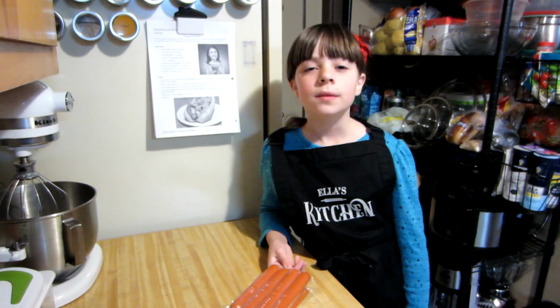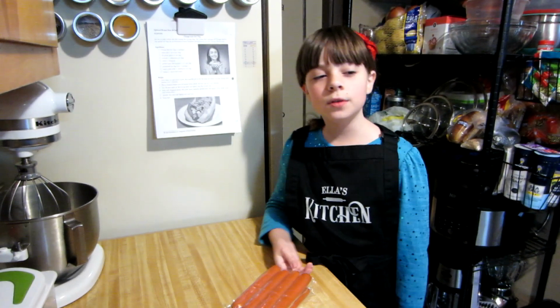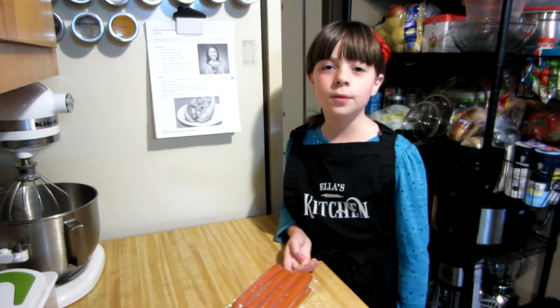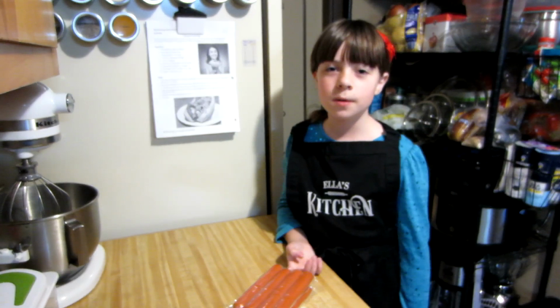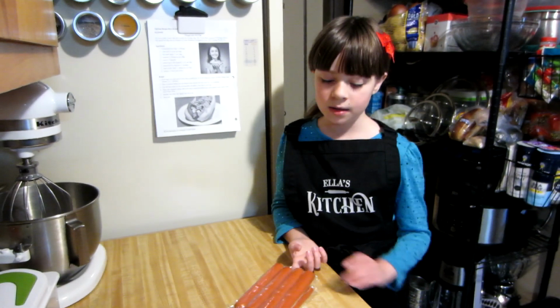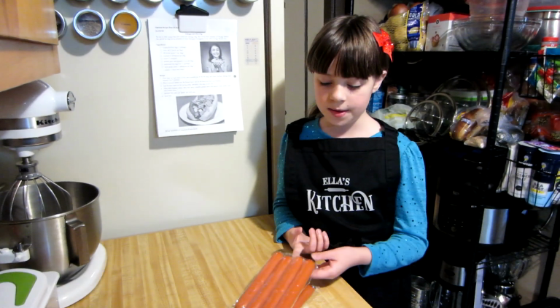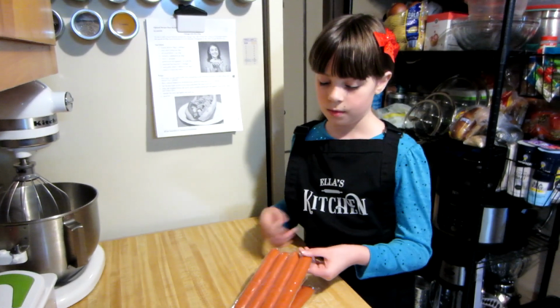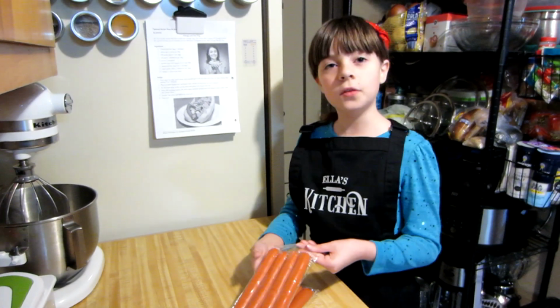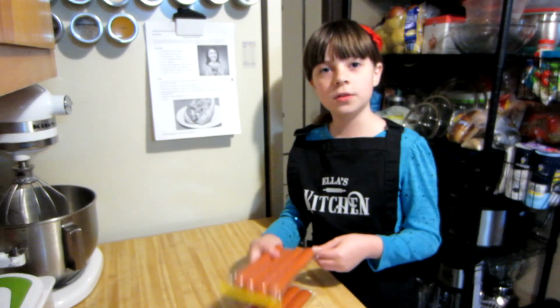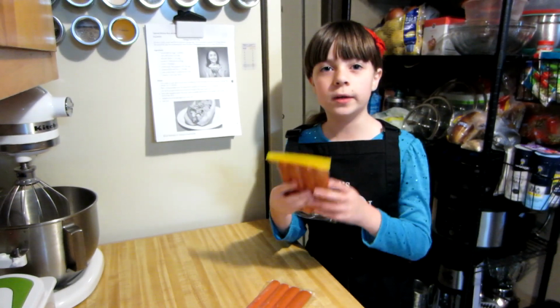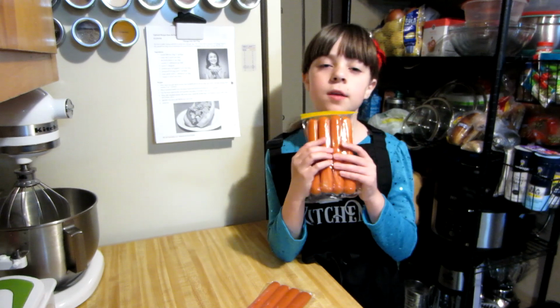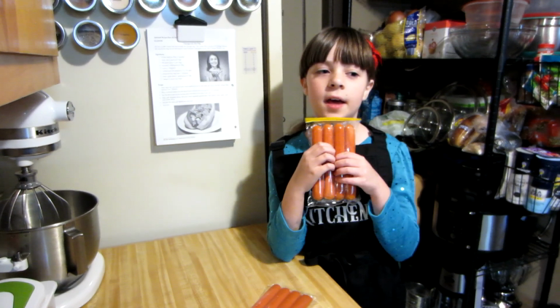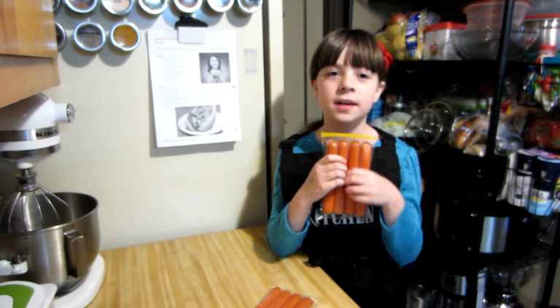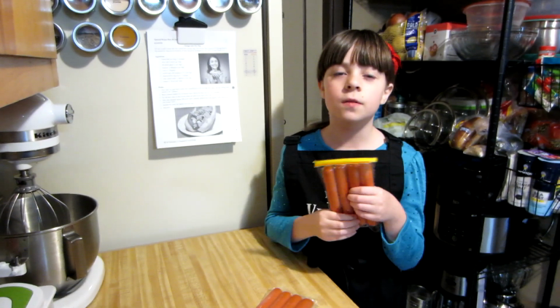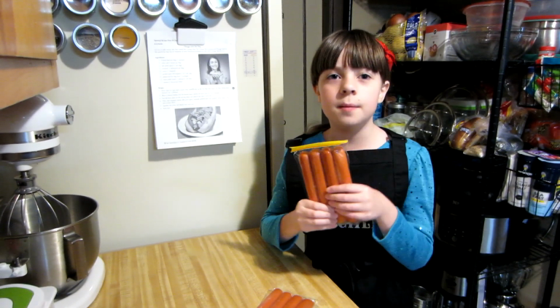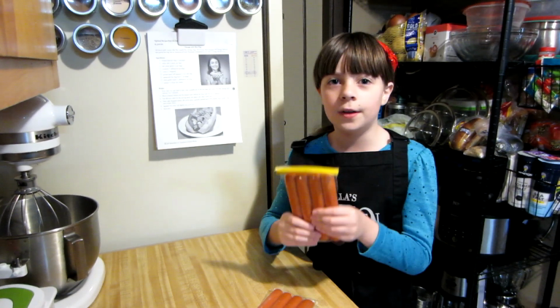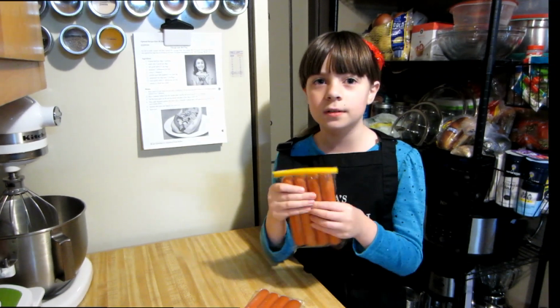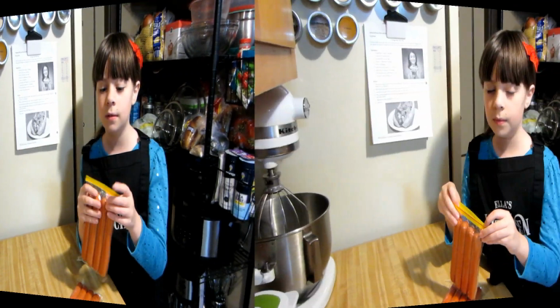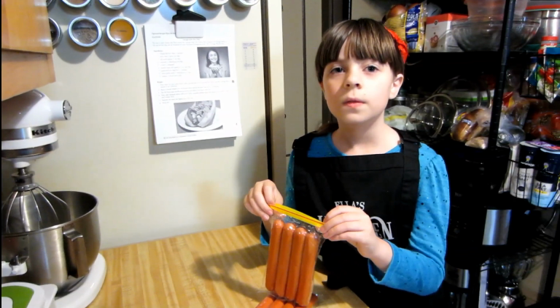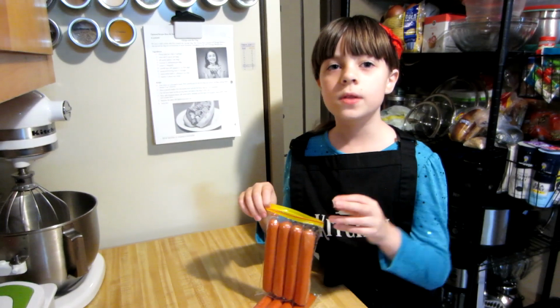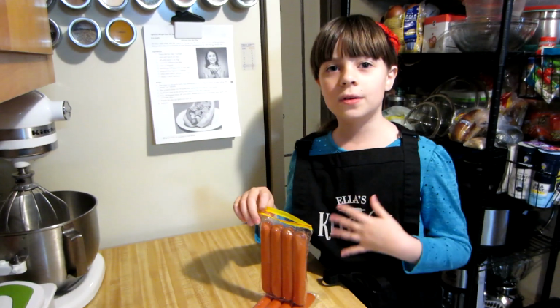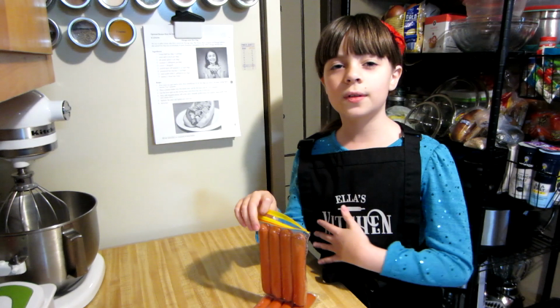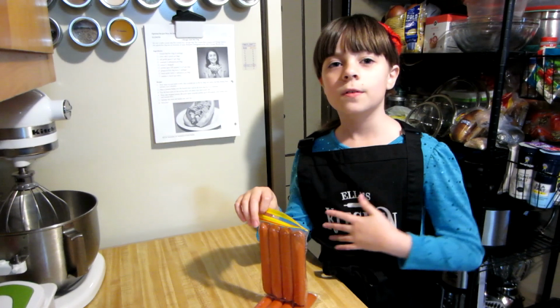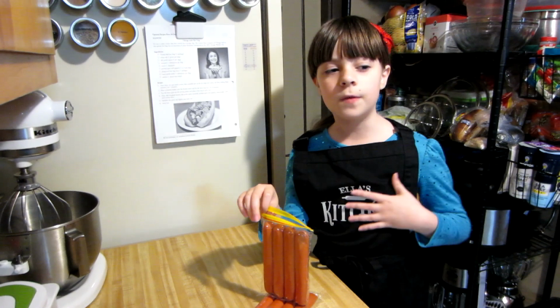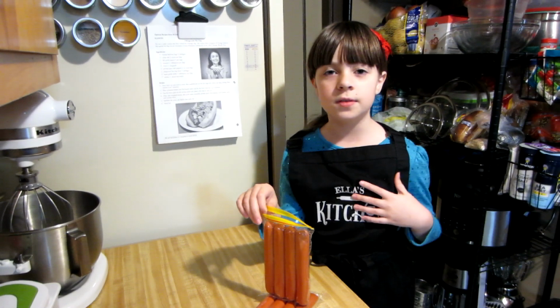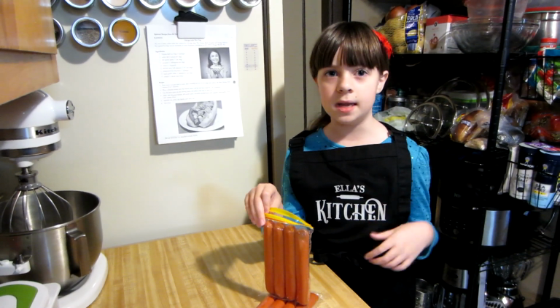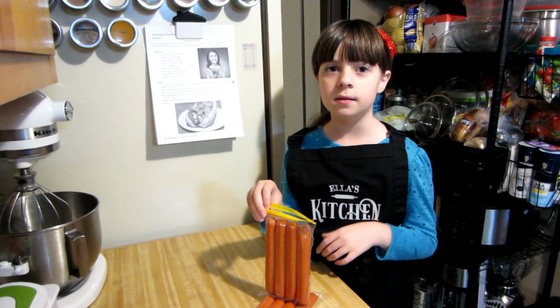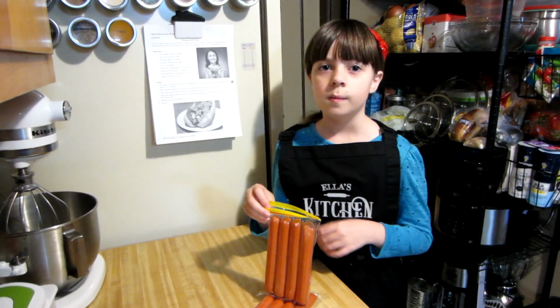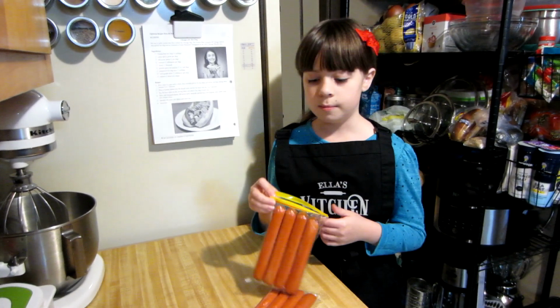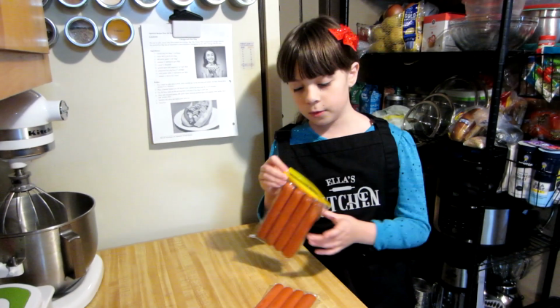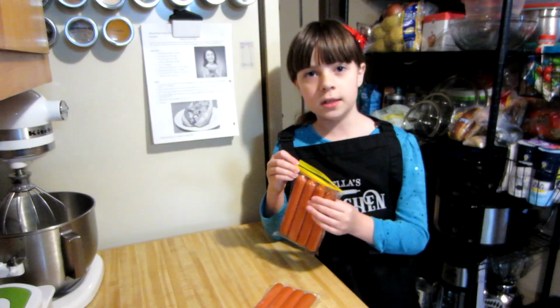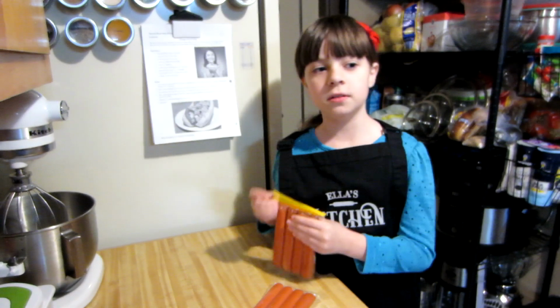Then you want to boil some water in a pot, and then once the water is done boiling, you want to add in a package of Vienna beef hot dogs. Then you want to turn it to simmer for five to seven minutes. Be careful when you're putting the hot dogs in, because the water might splash.